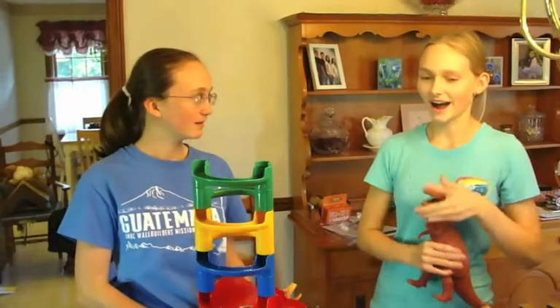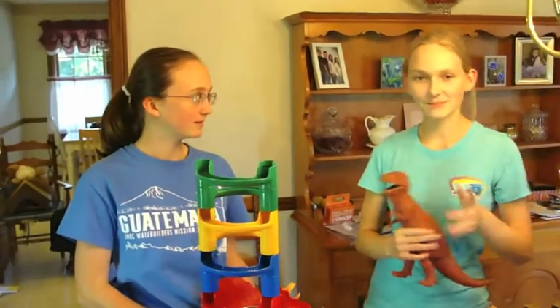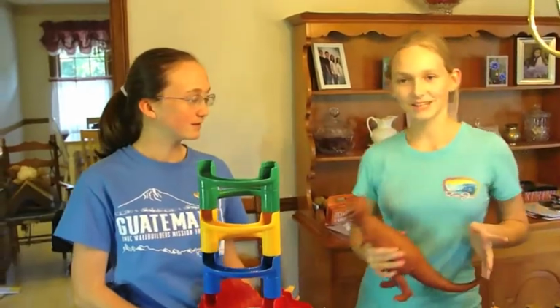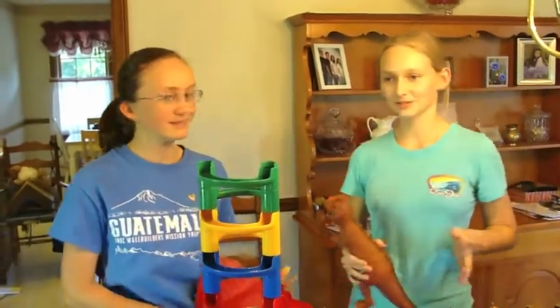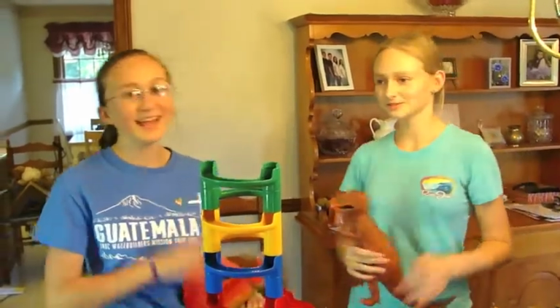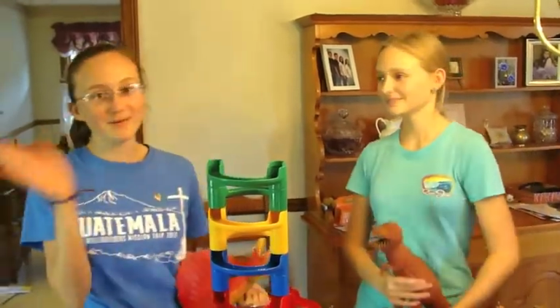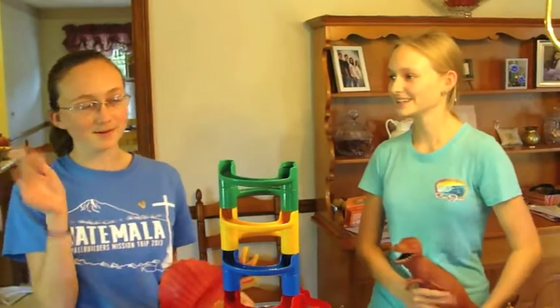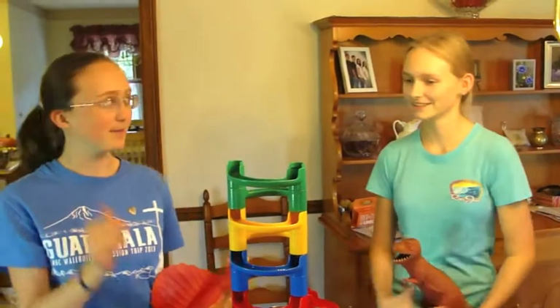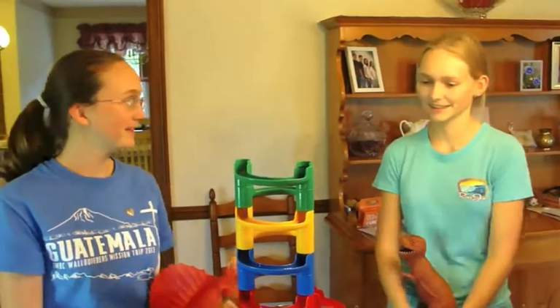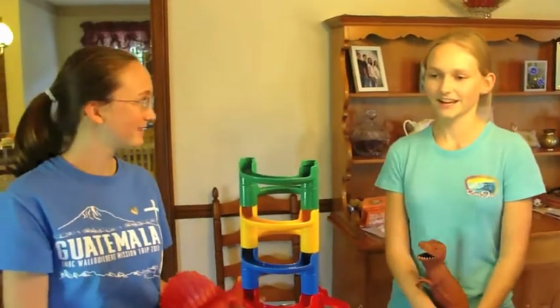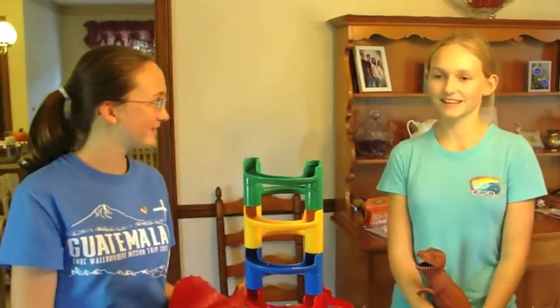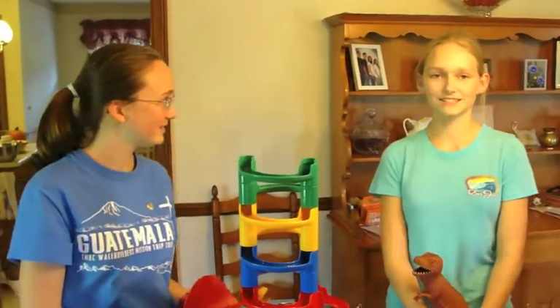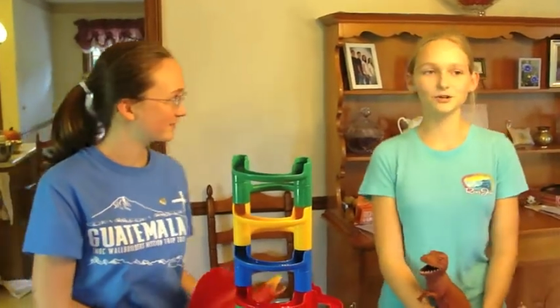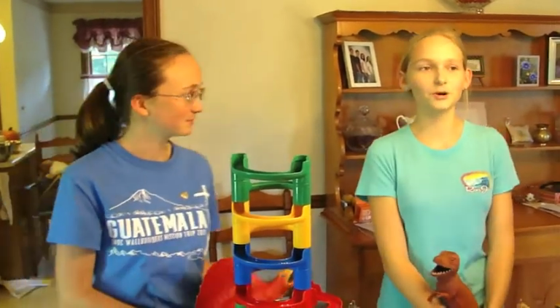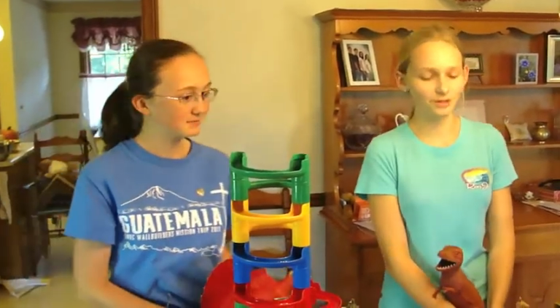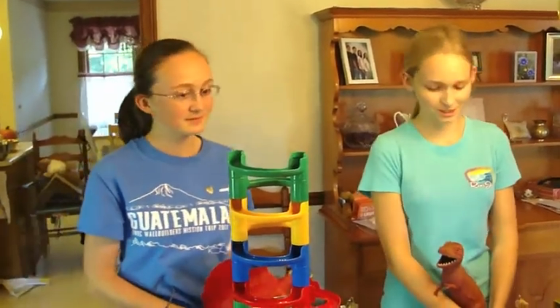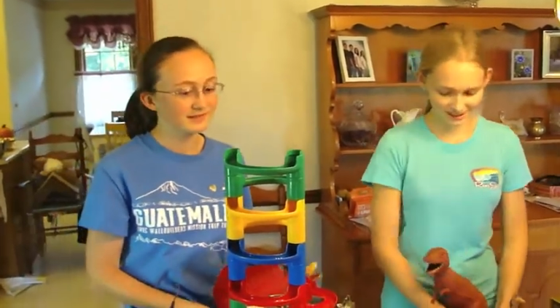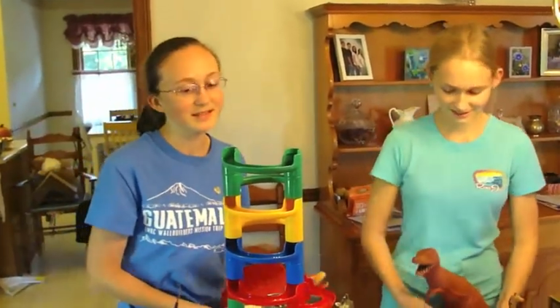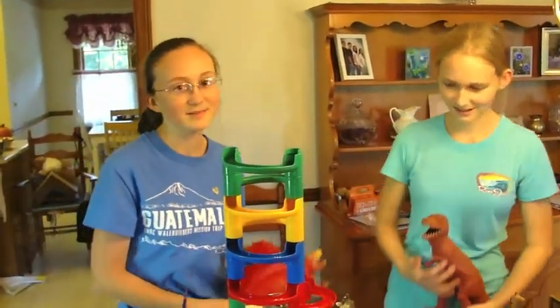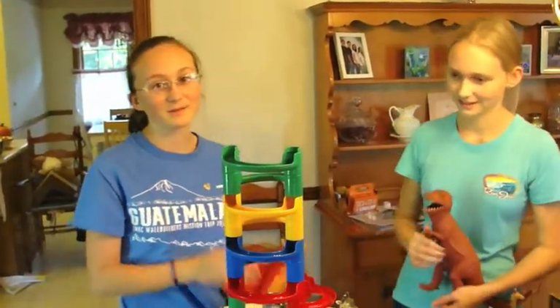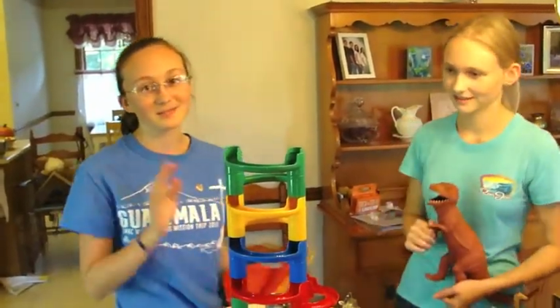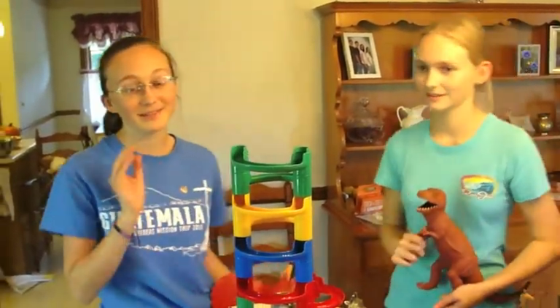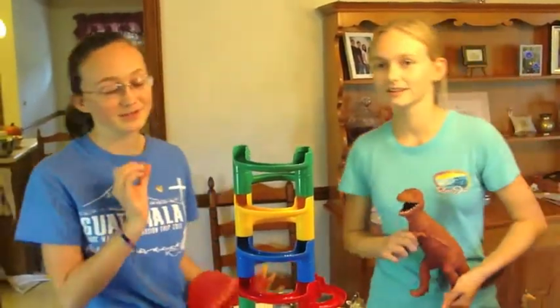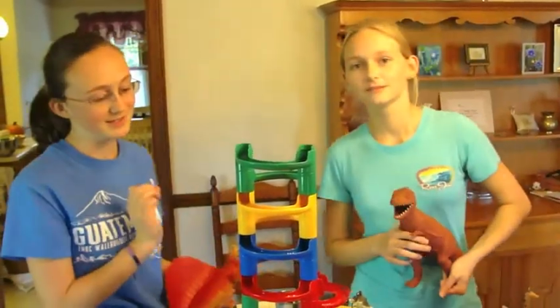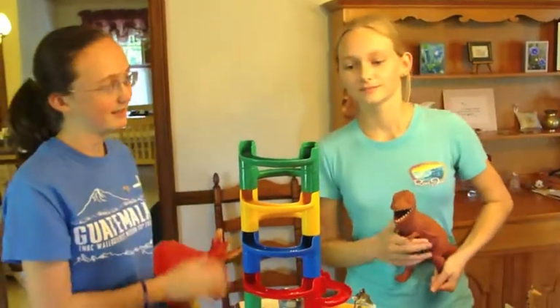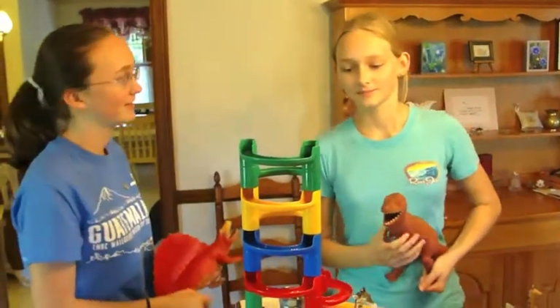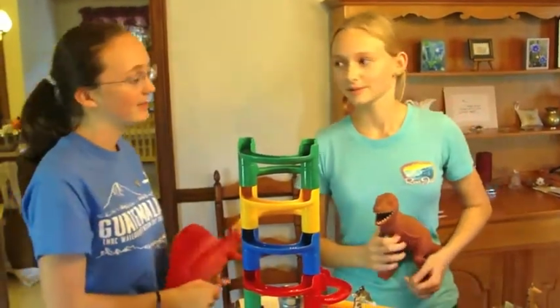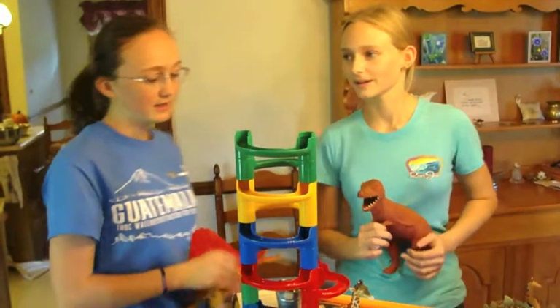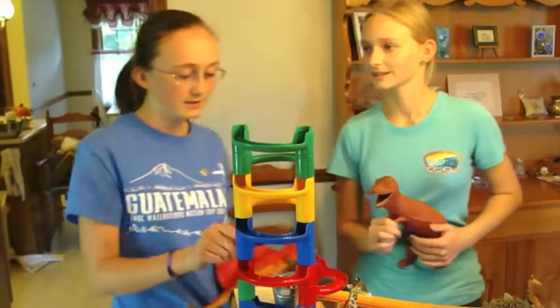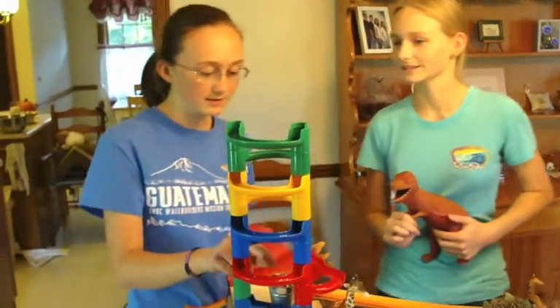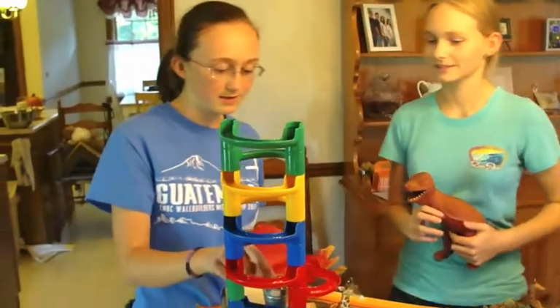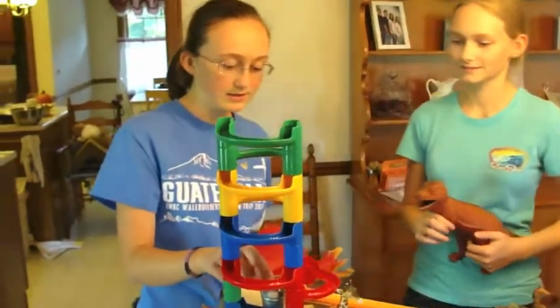I'm Rachel. And I'm Emily. And this is our Rube Goldberg machine. And by the way, Mr. Ellis, we're not cheating. So it starts out here.